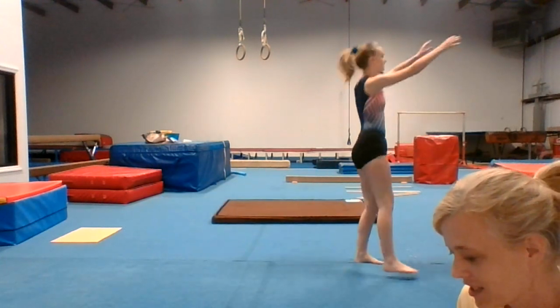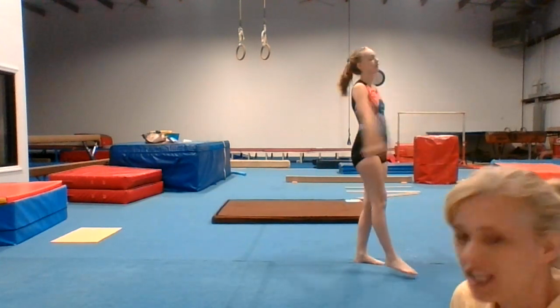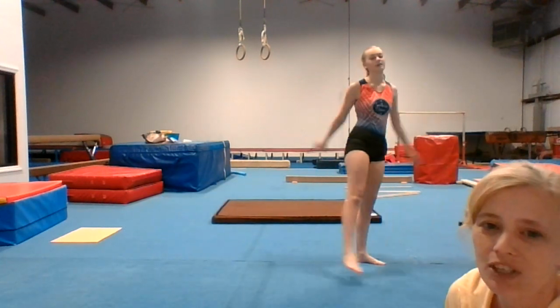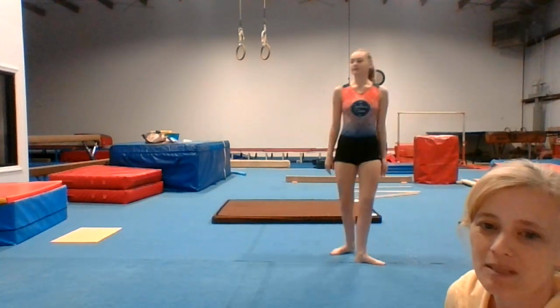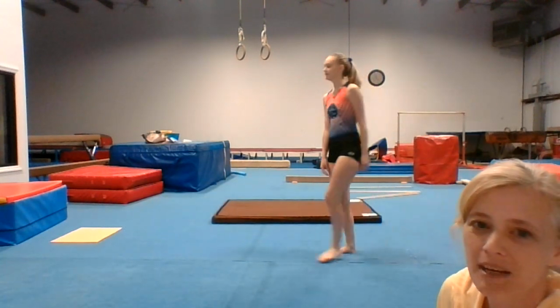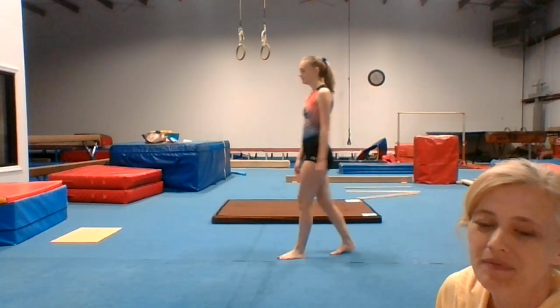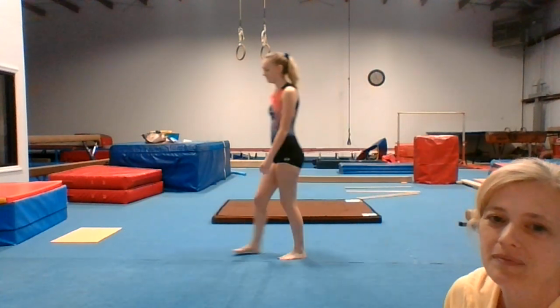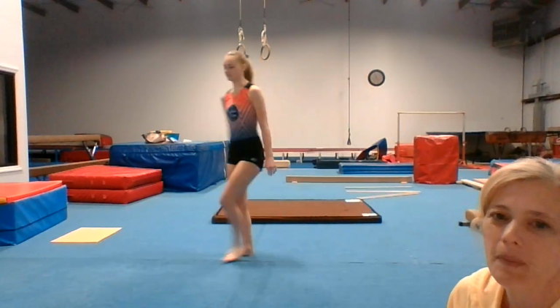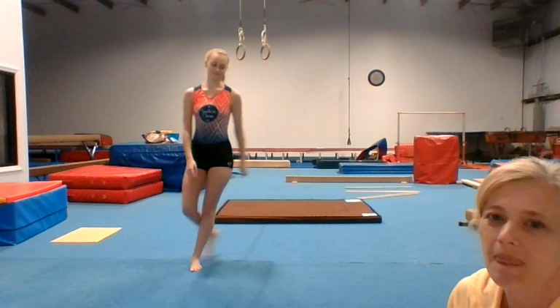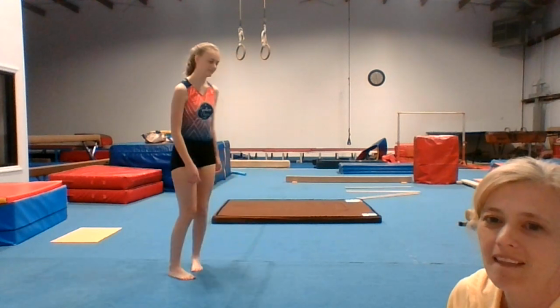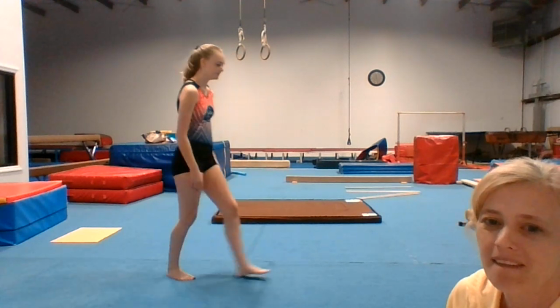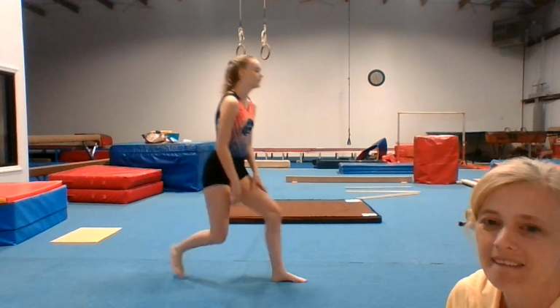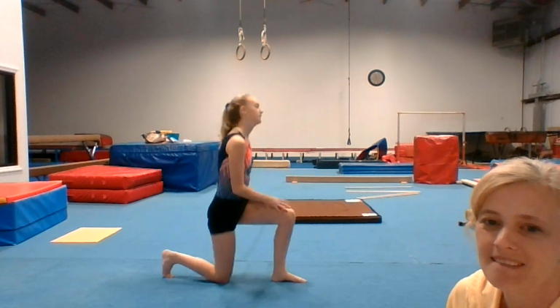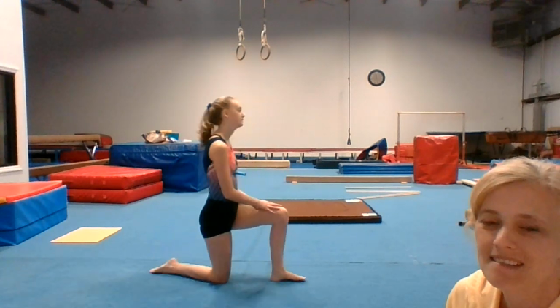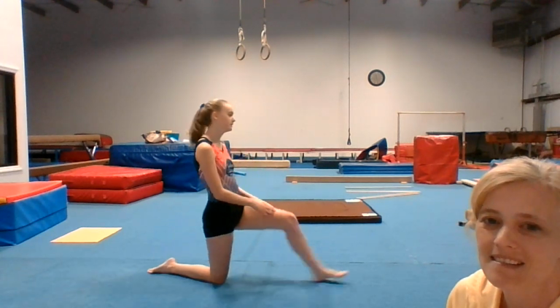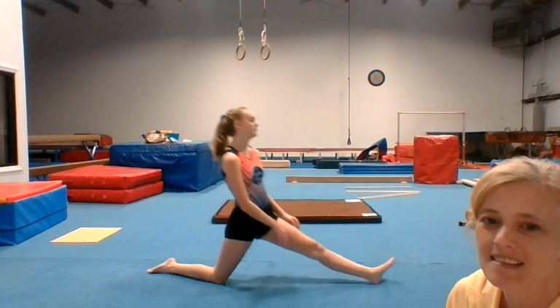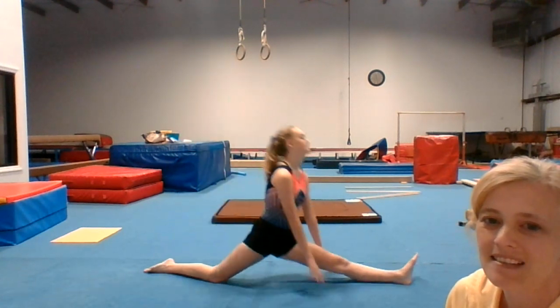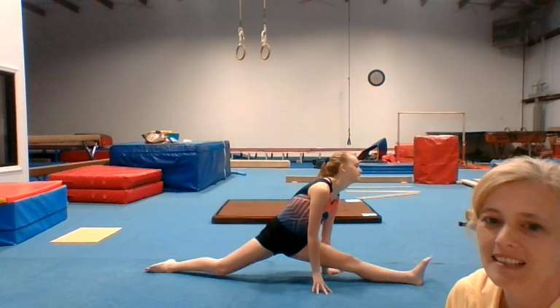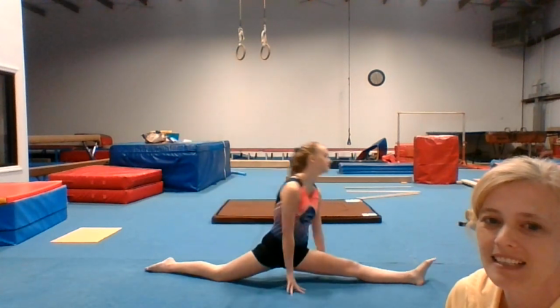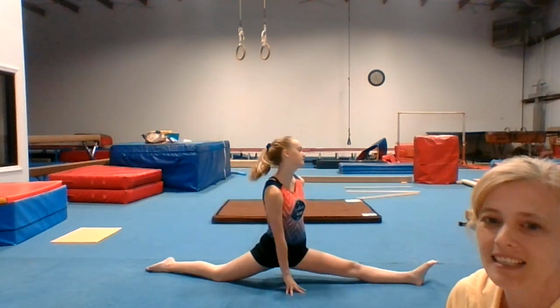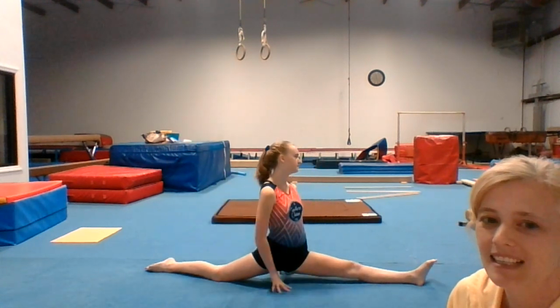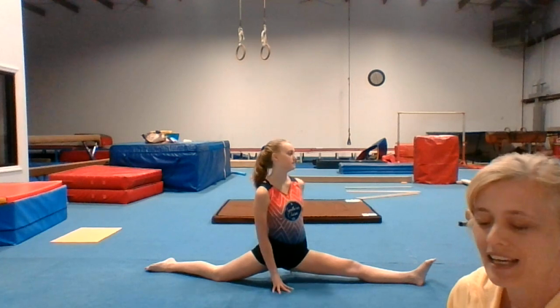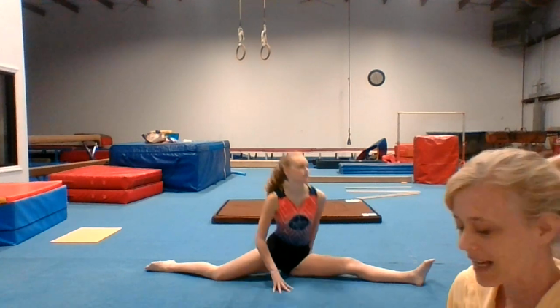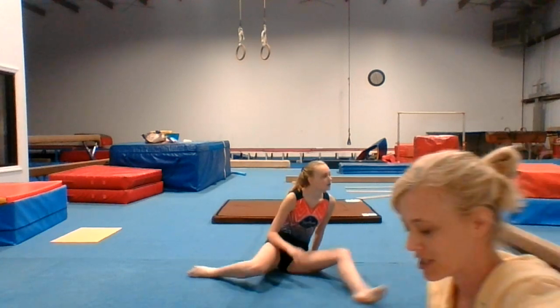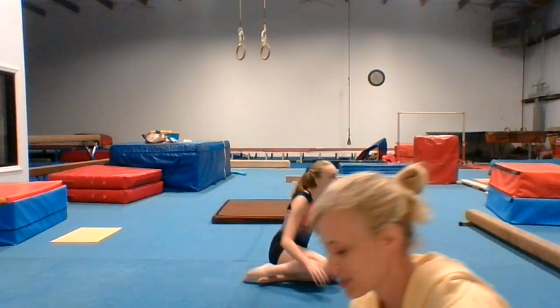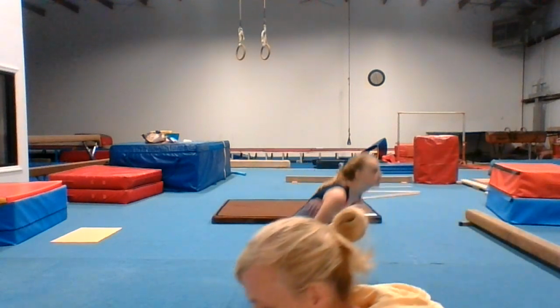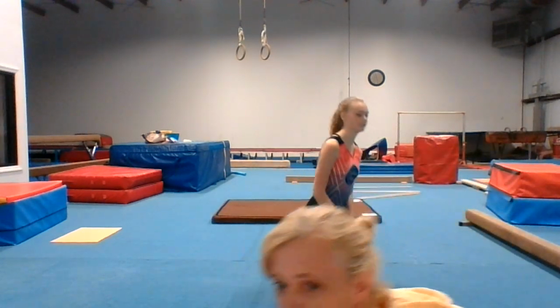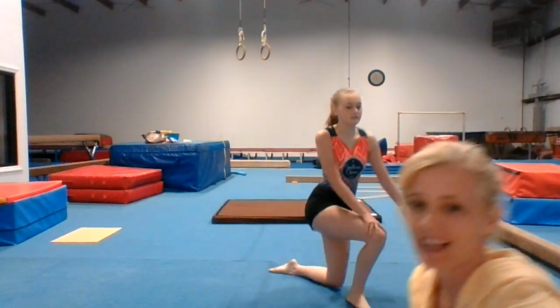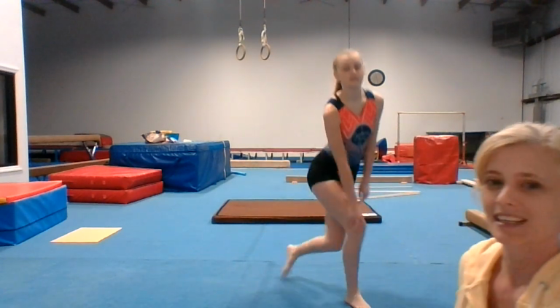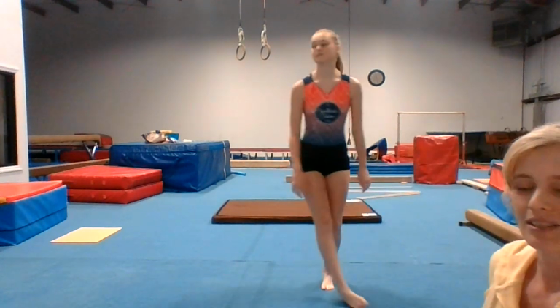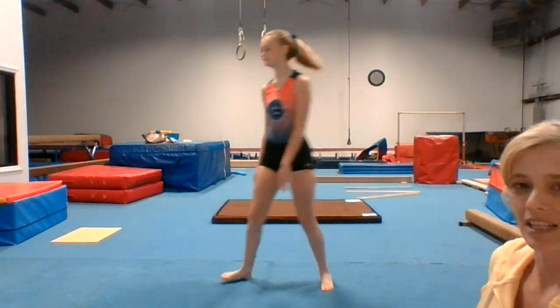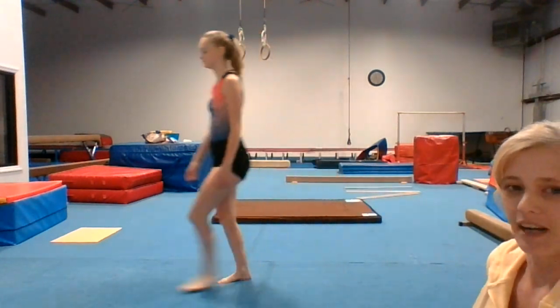G is for good leg split. H is for handstand or handspring.